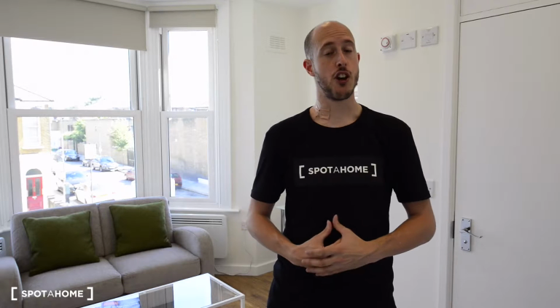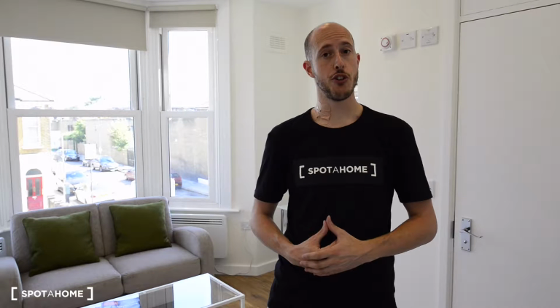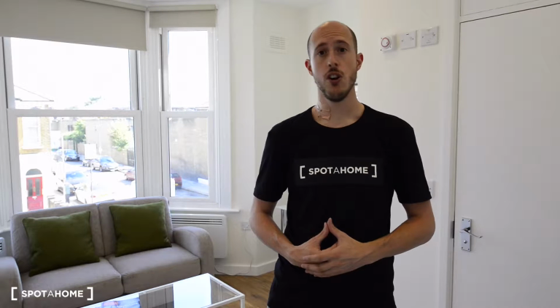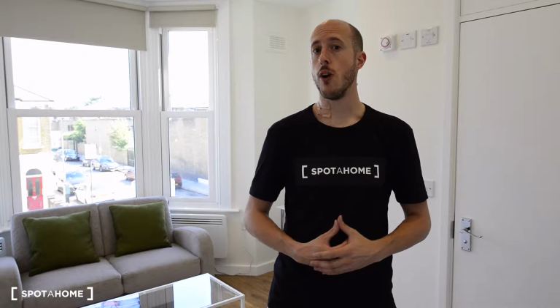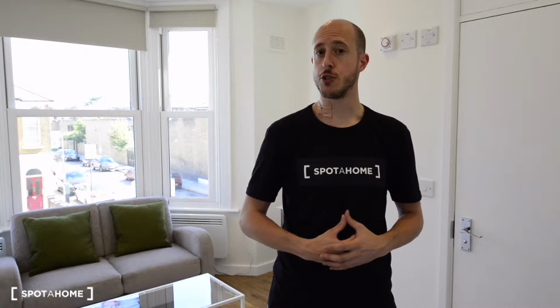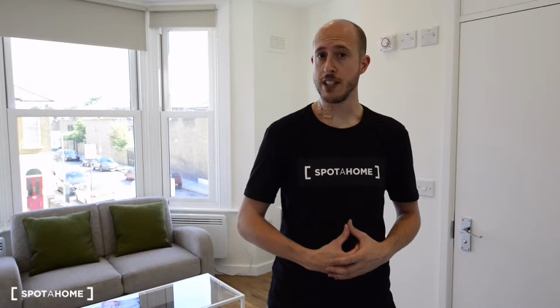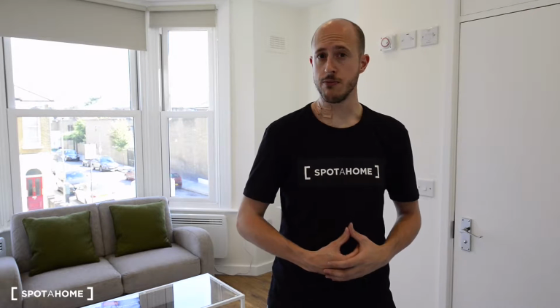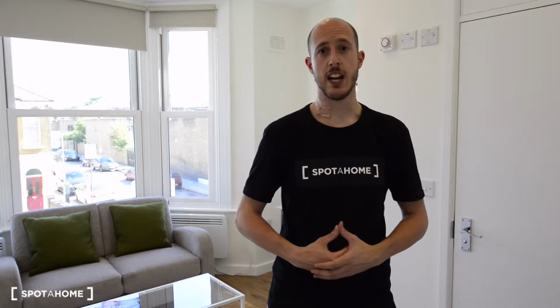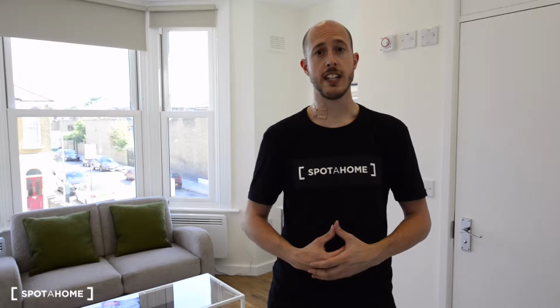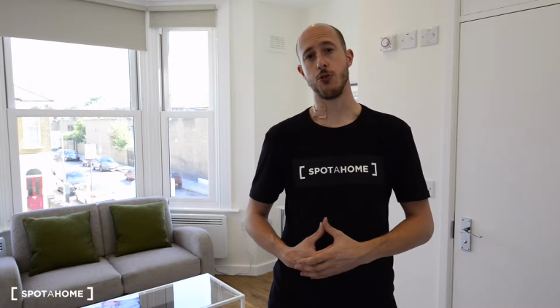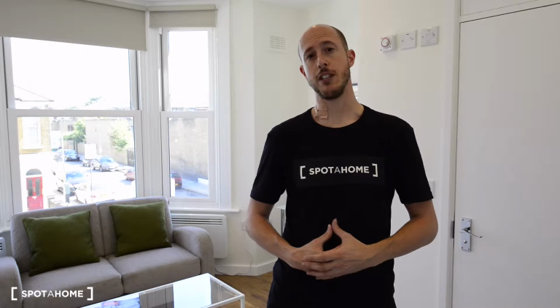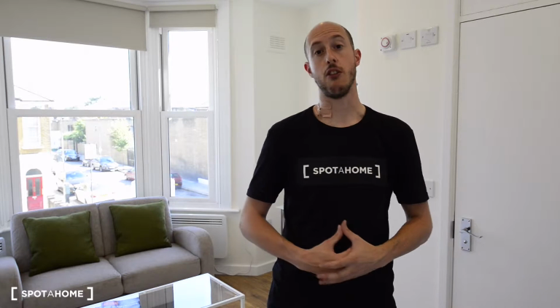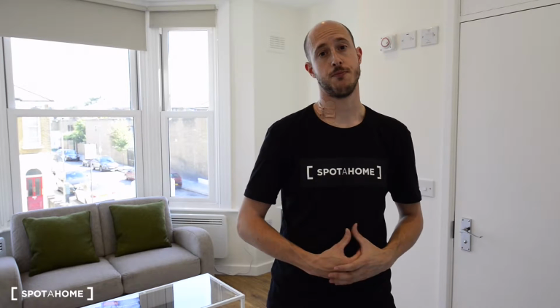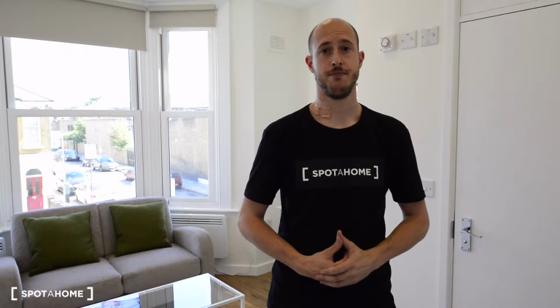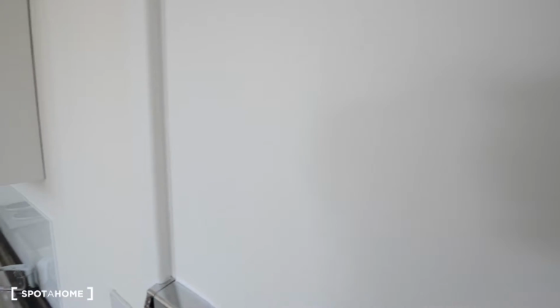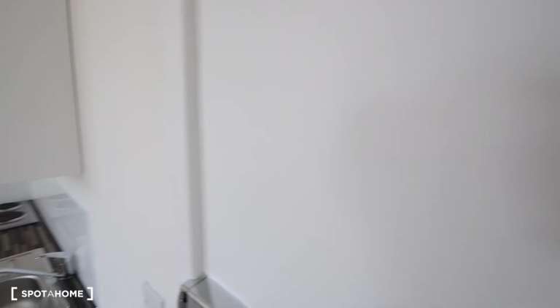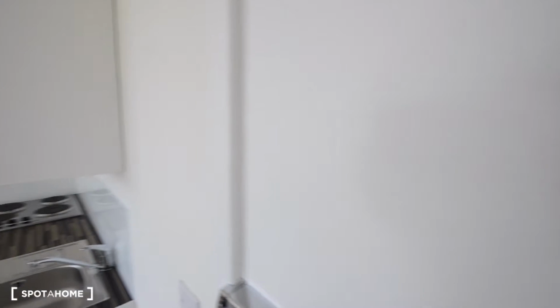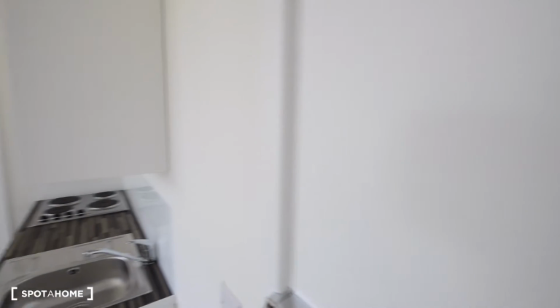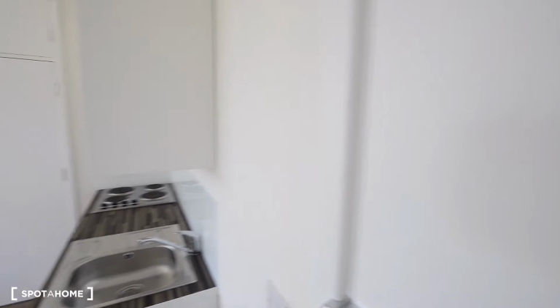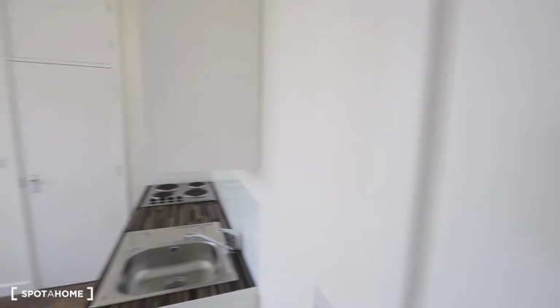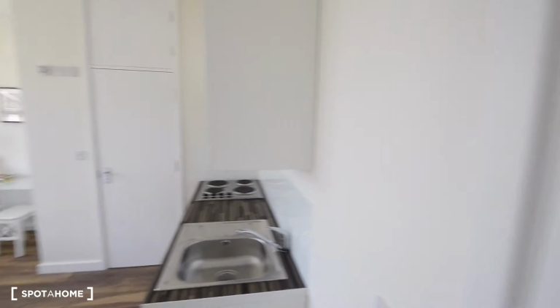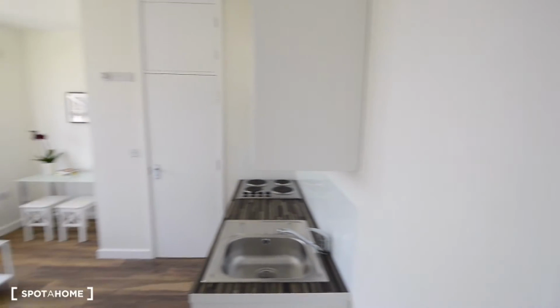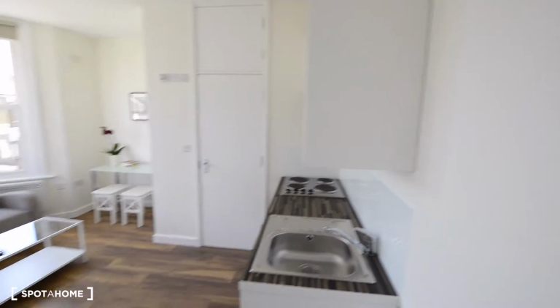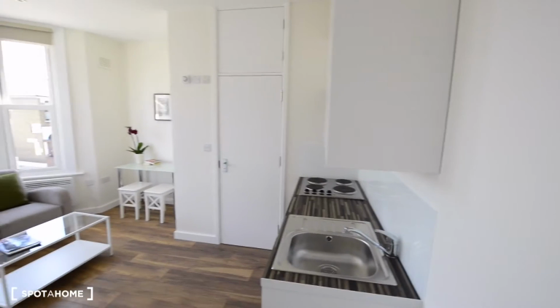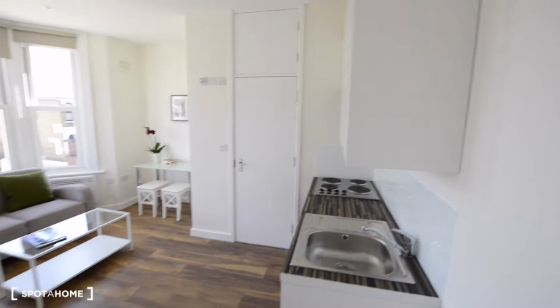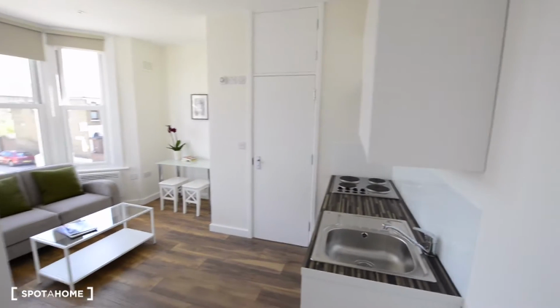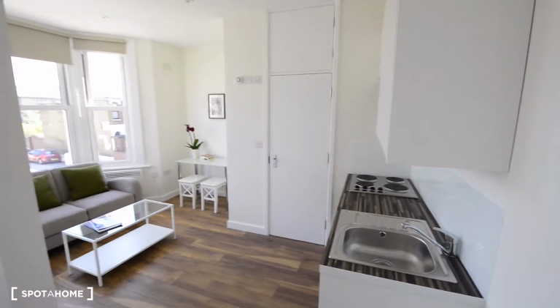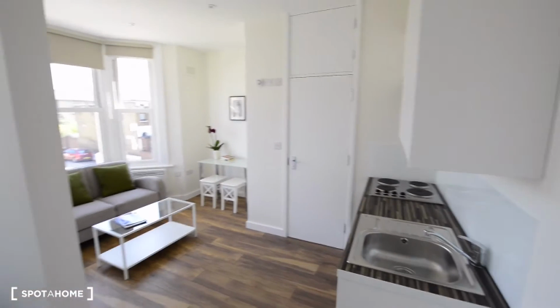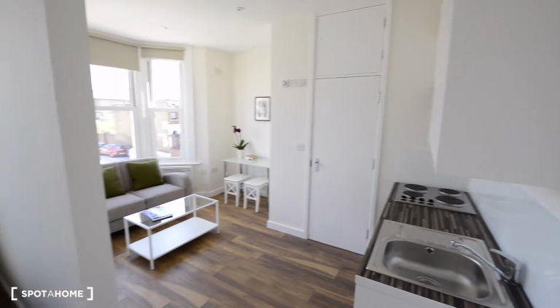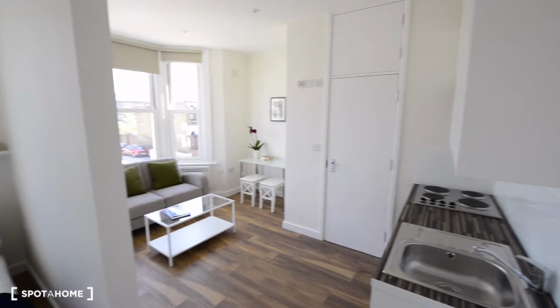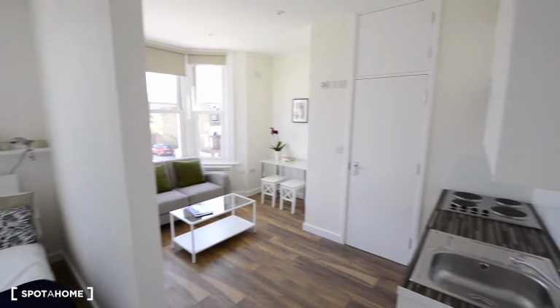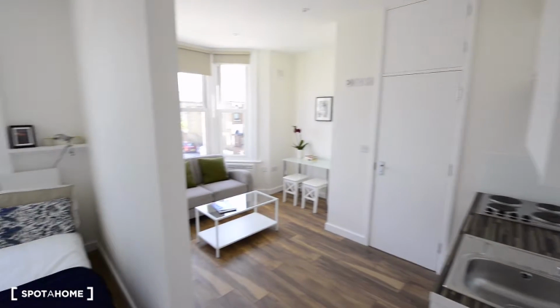Today I am going to show you one studio bedroom in an 8 studio bedroom house. So here we are — this is the studio bedroom.